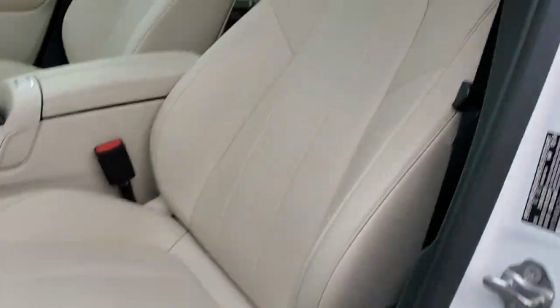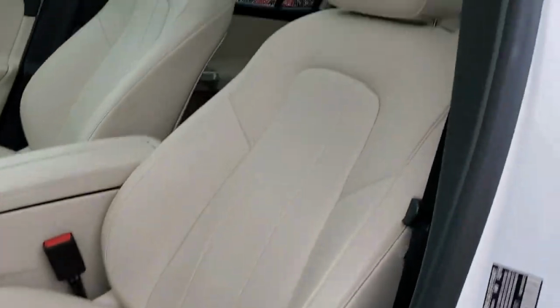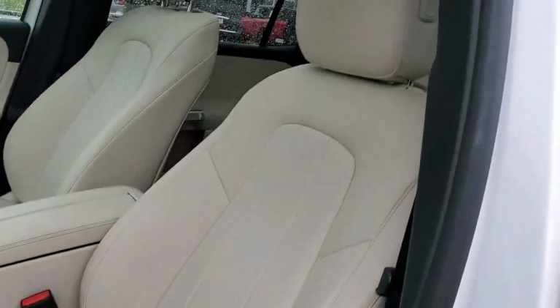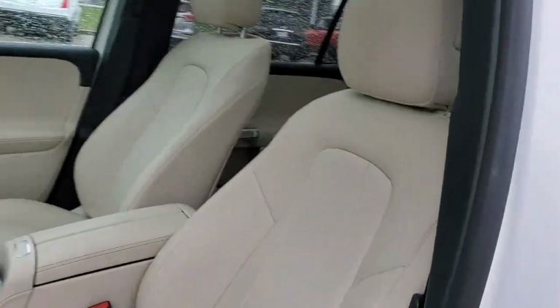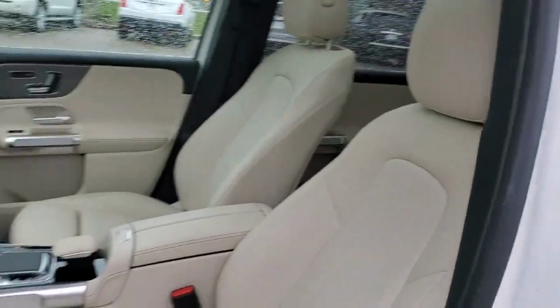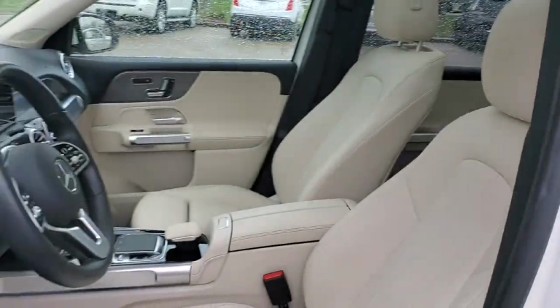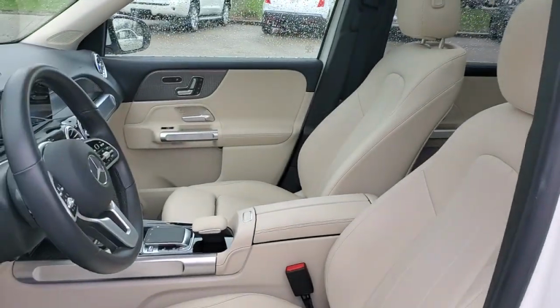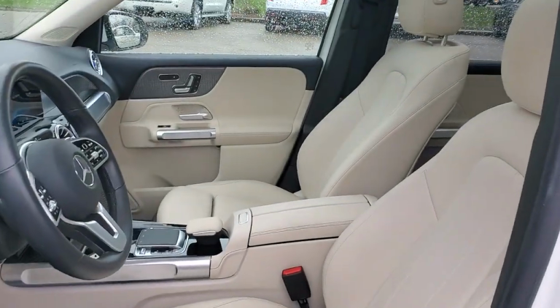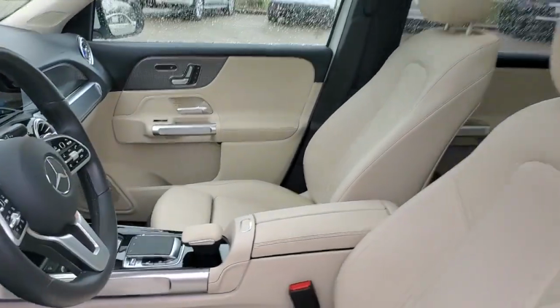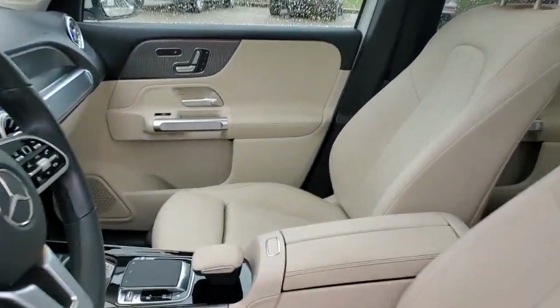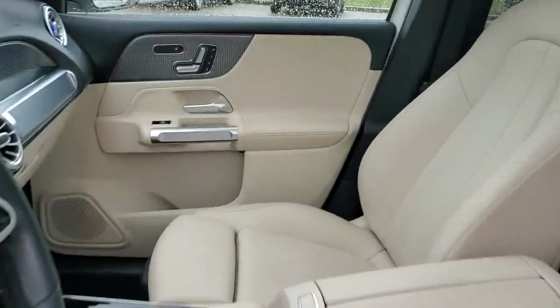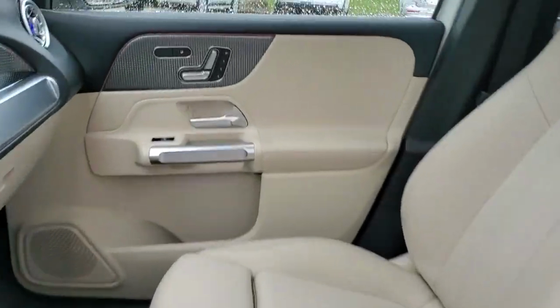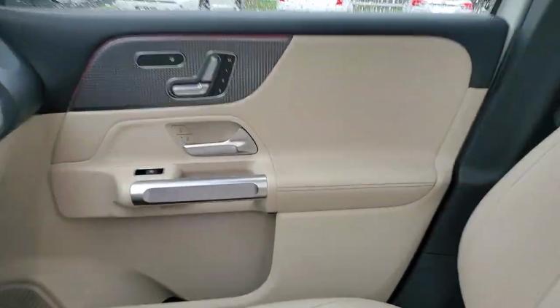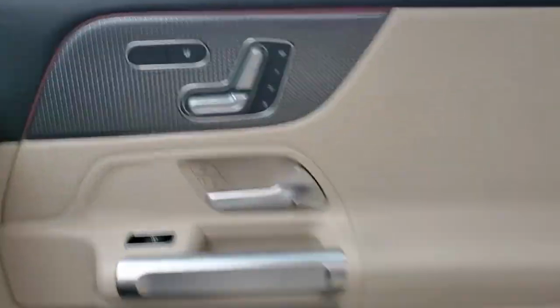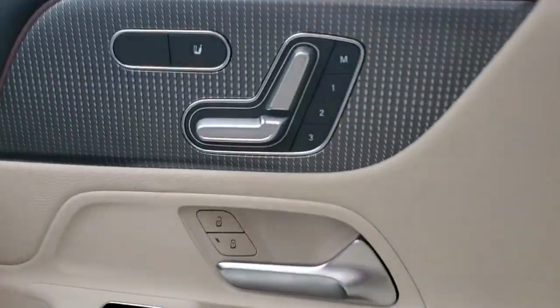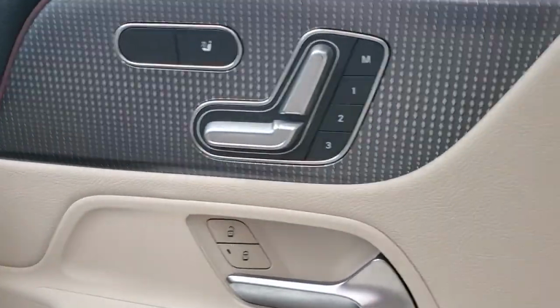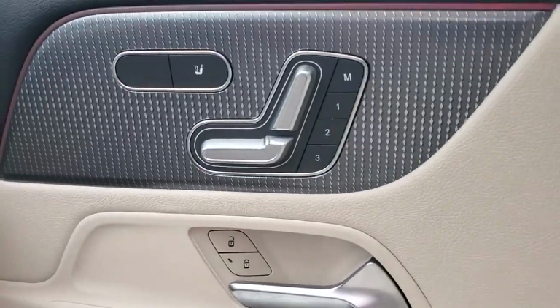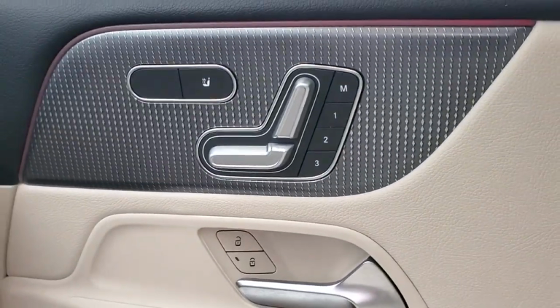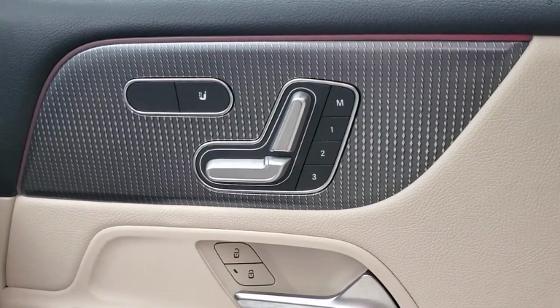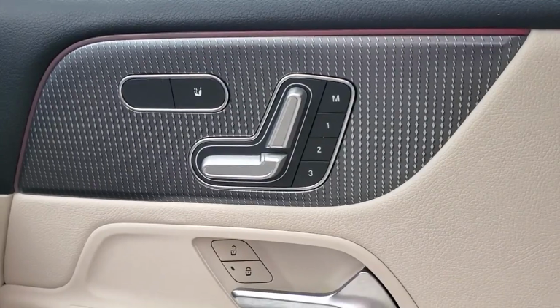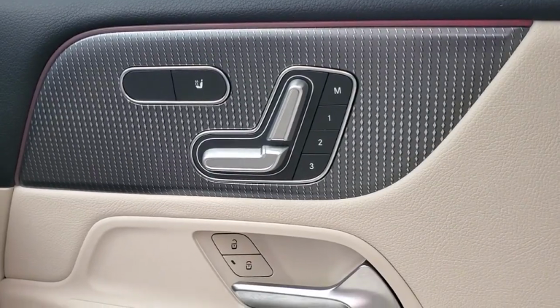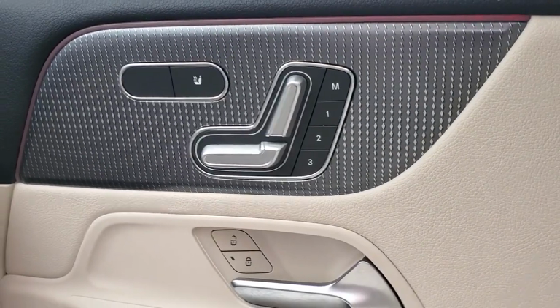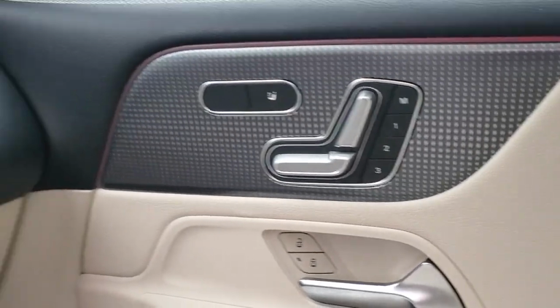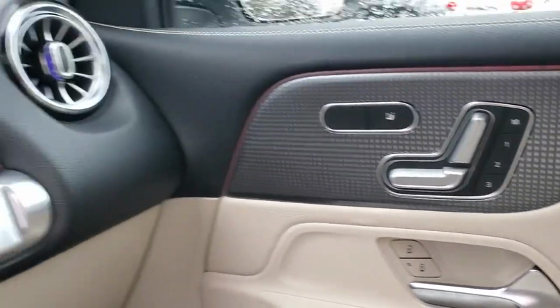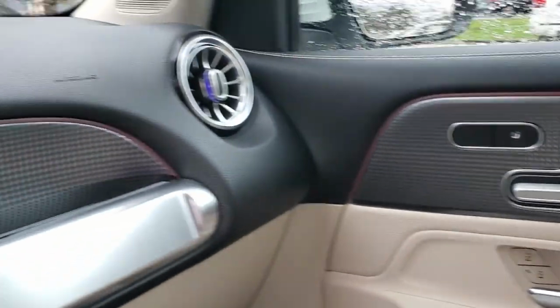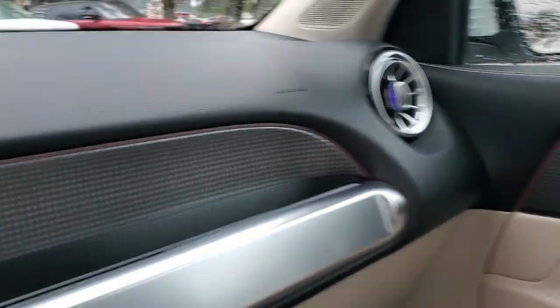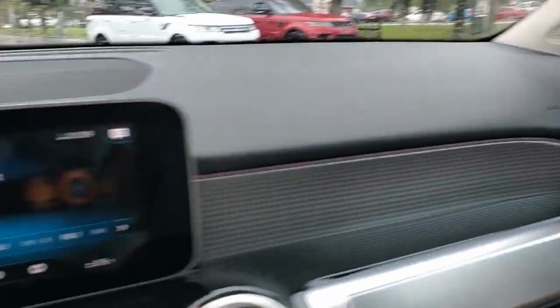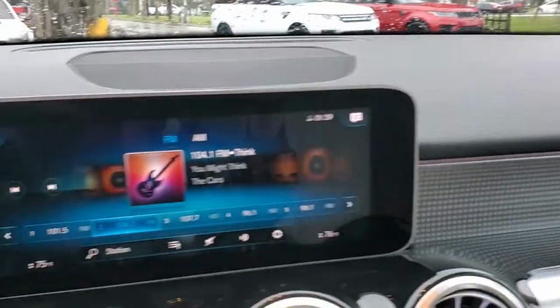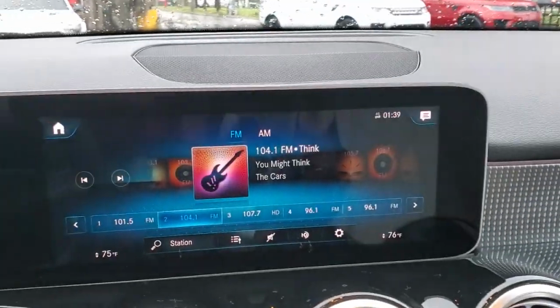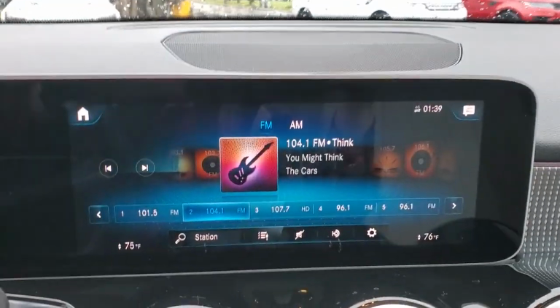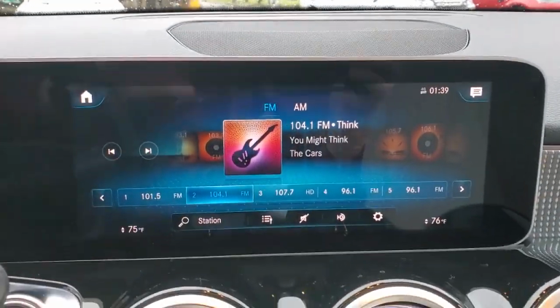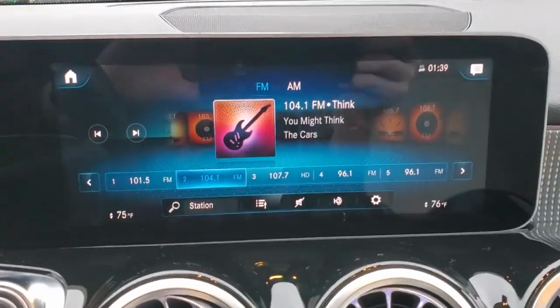Add a dash of superb engineering to your life. Drive the GLB SUV. Come in for a fun and easy road test. Our team will make it the best part of your day.